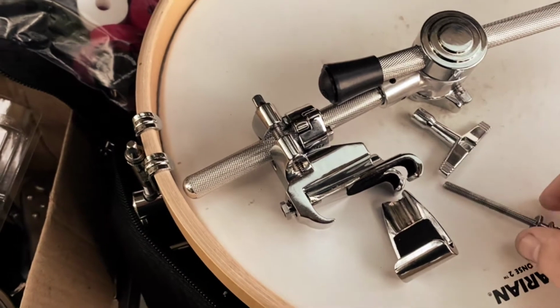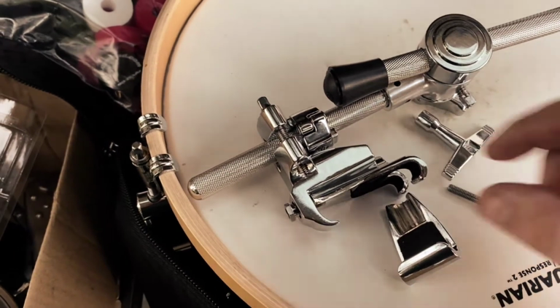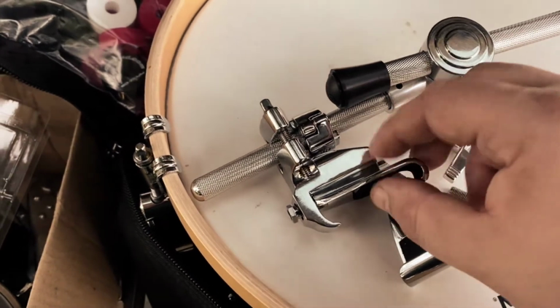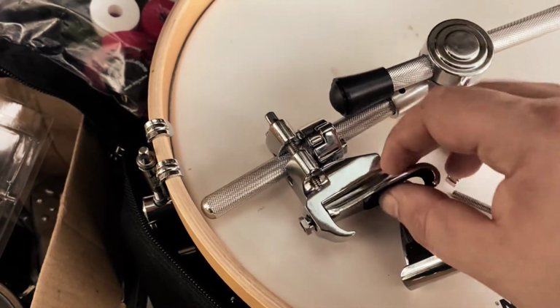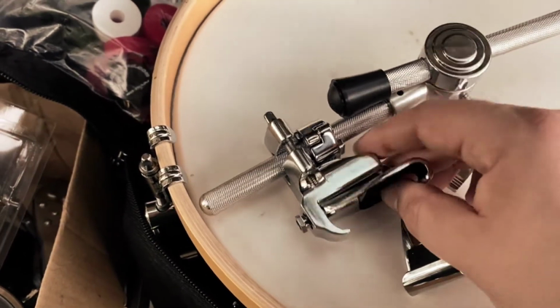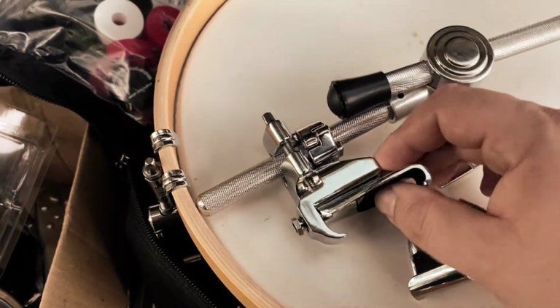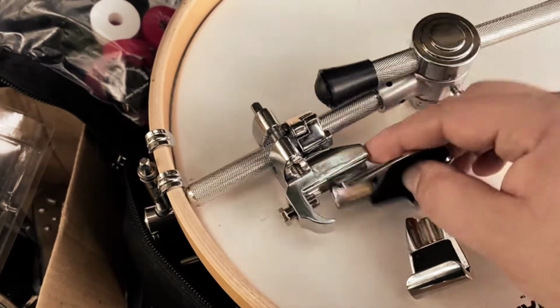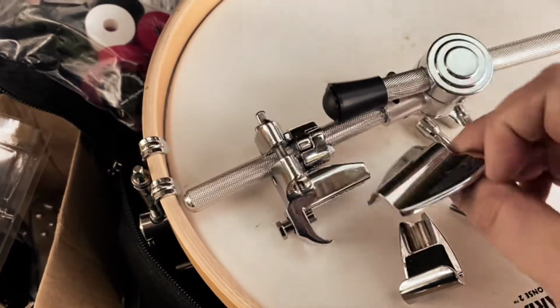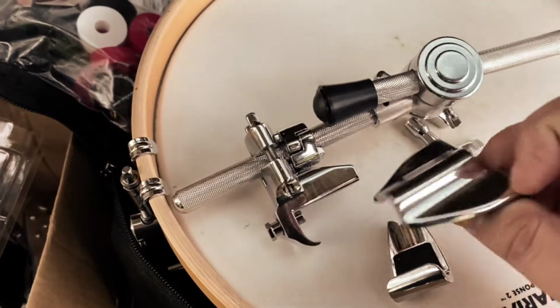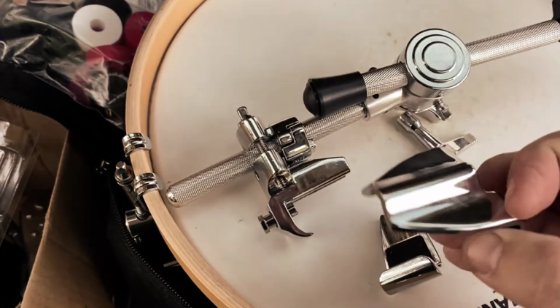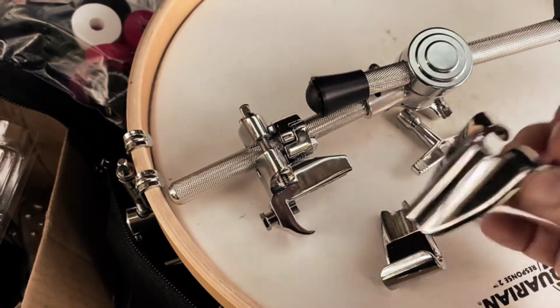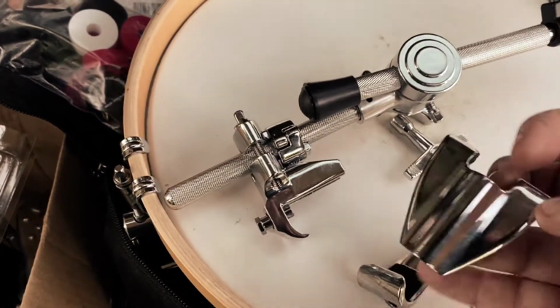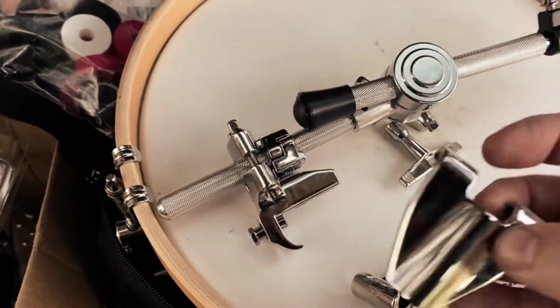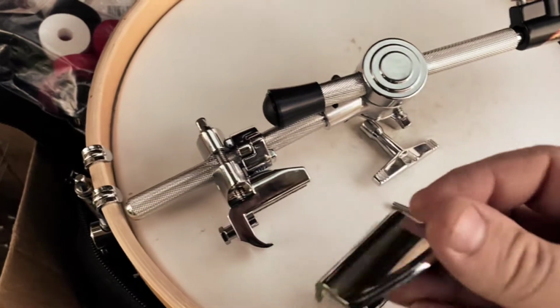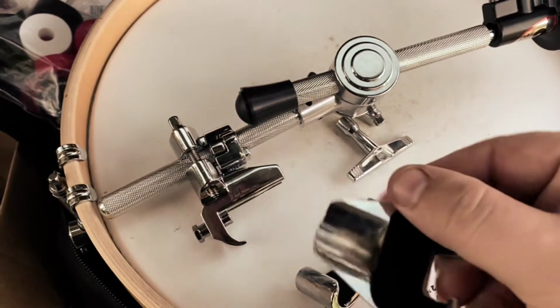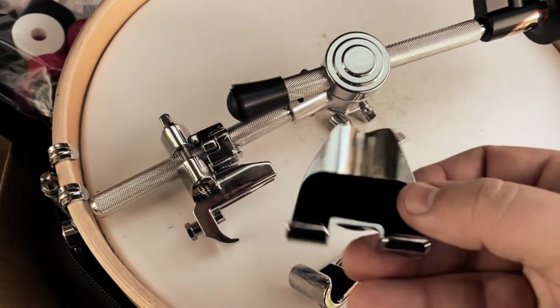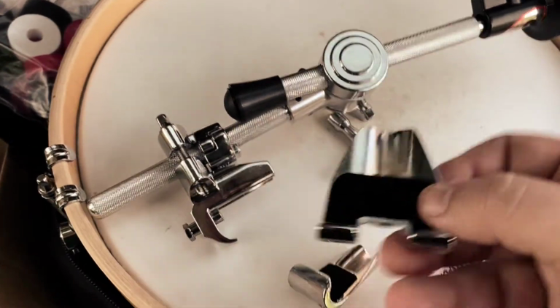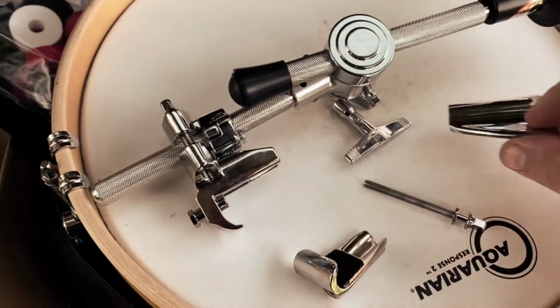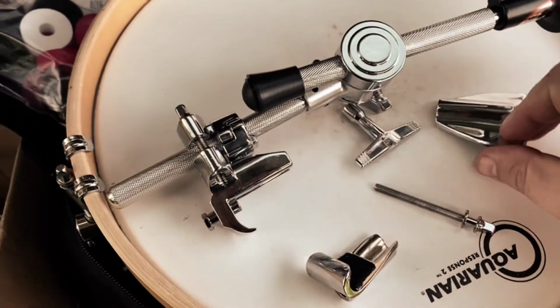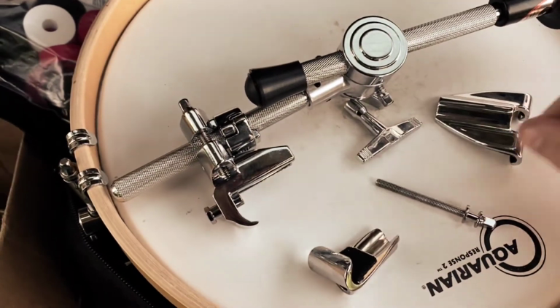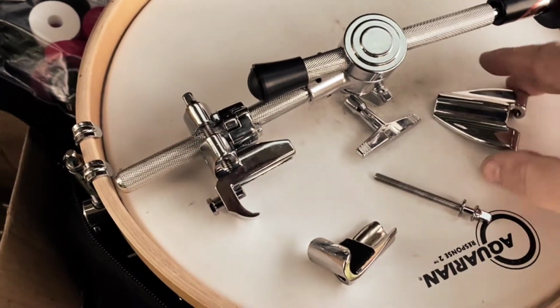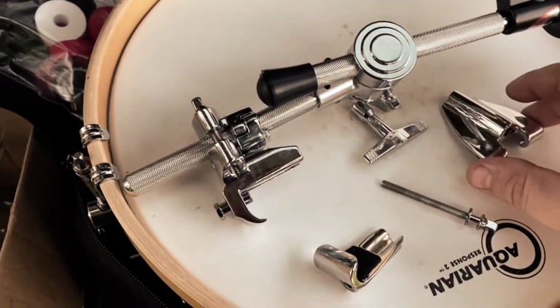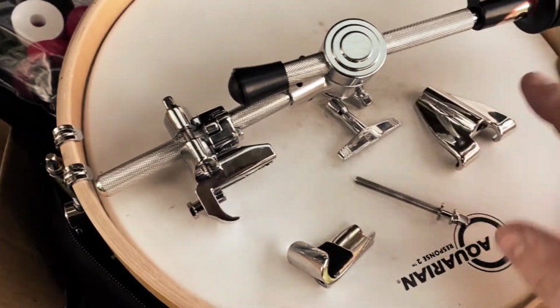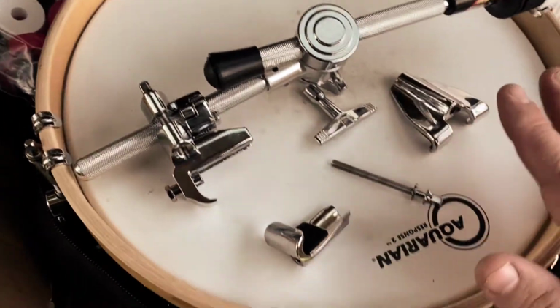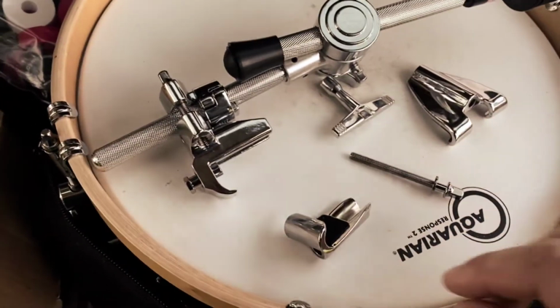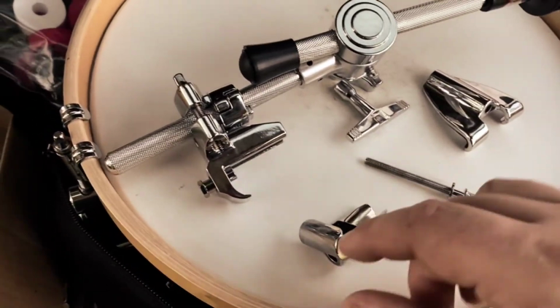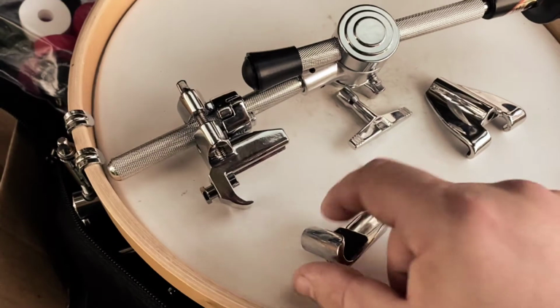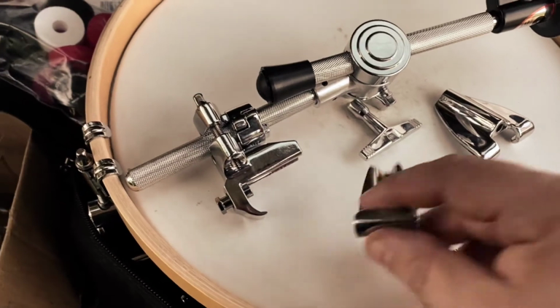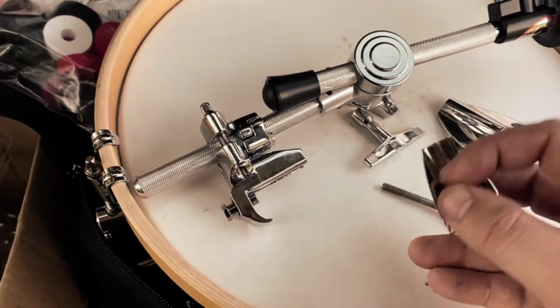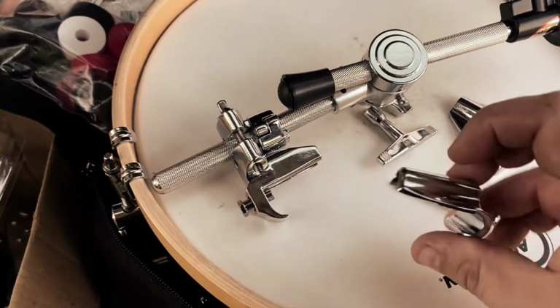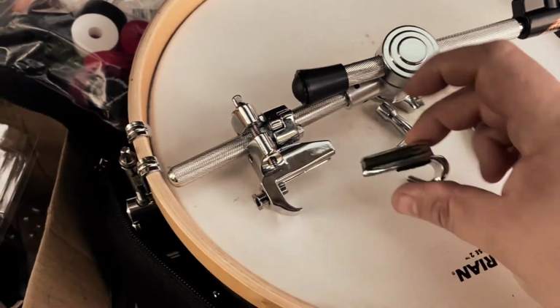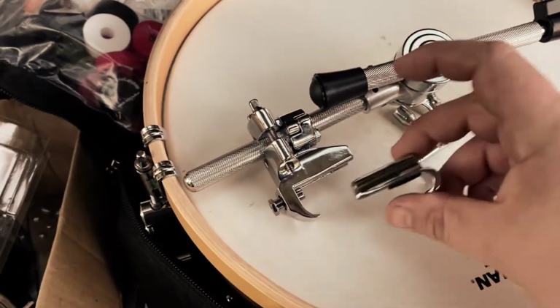So you take the standard DW hoop claw off, set that aside — keep it, might need it eventually. And you're gonna put the PDP one in its place.